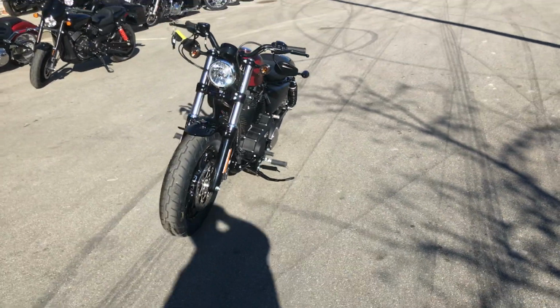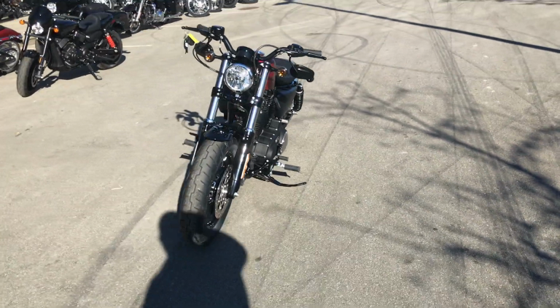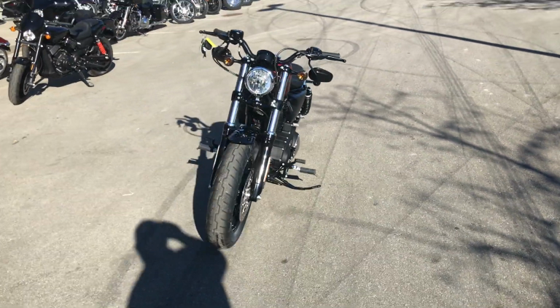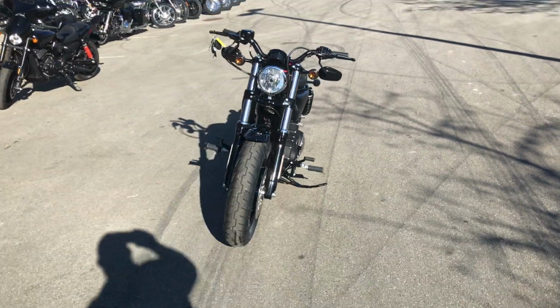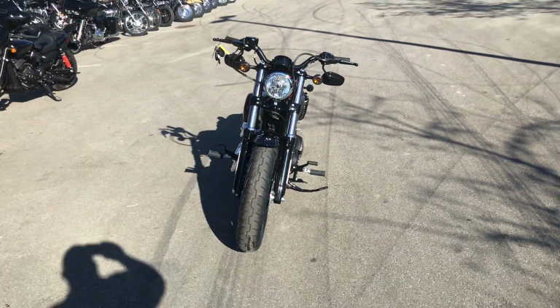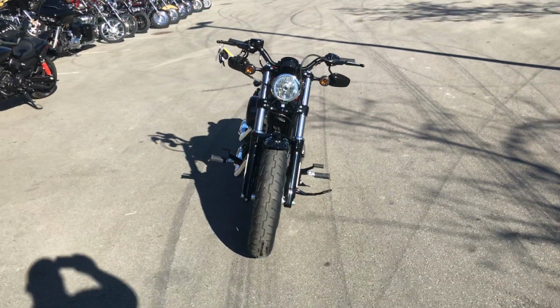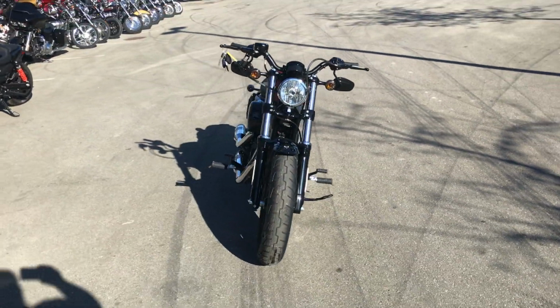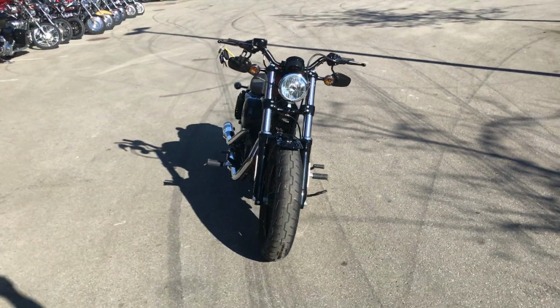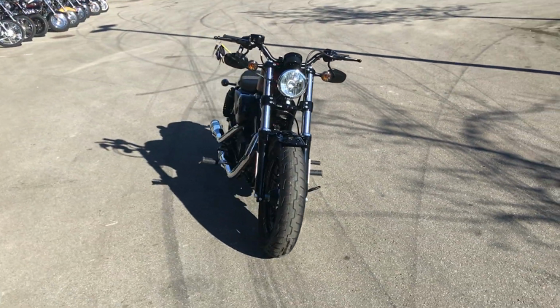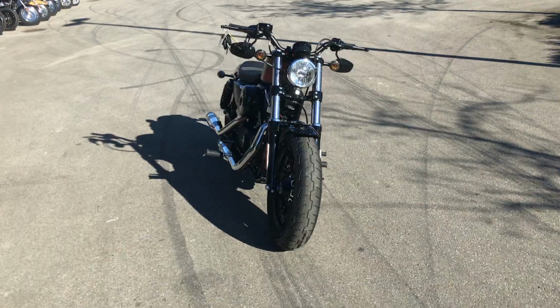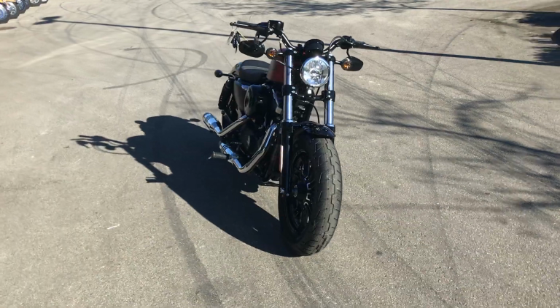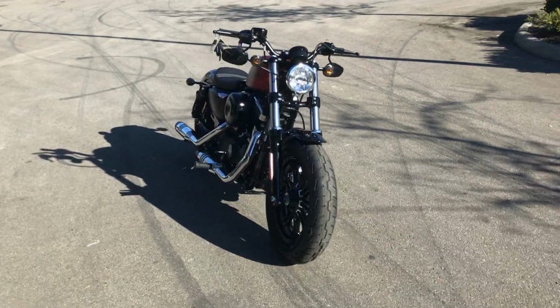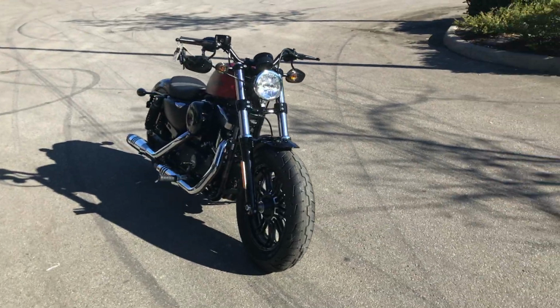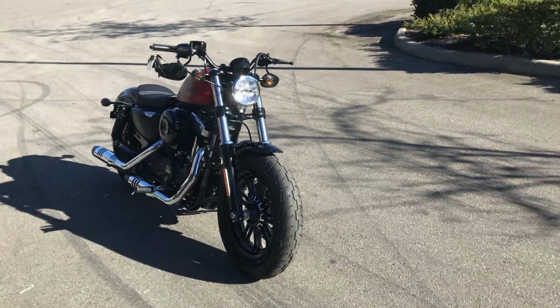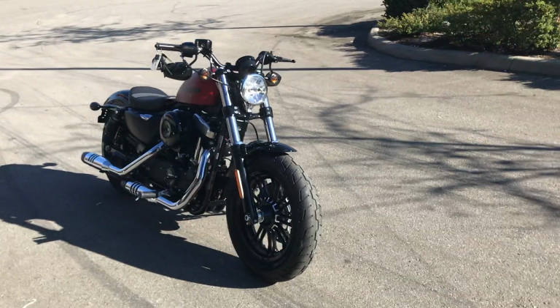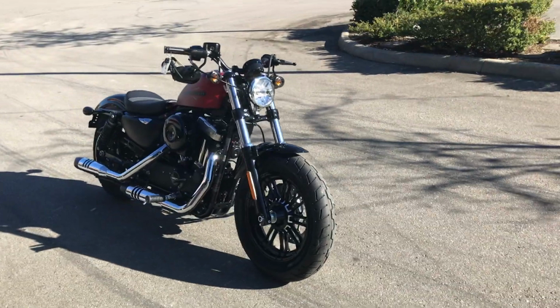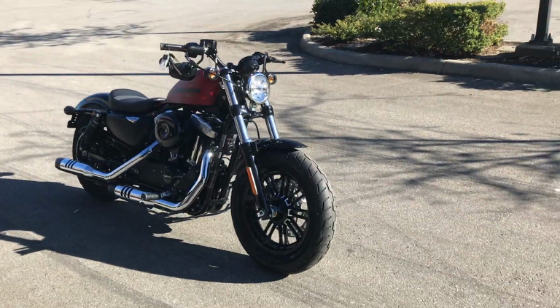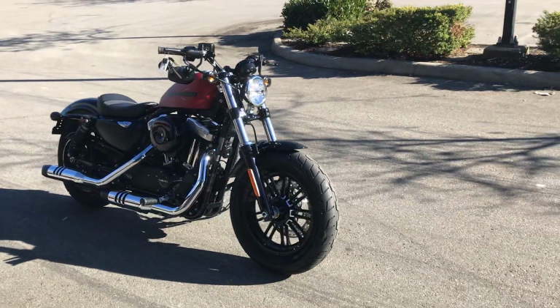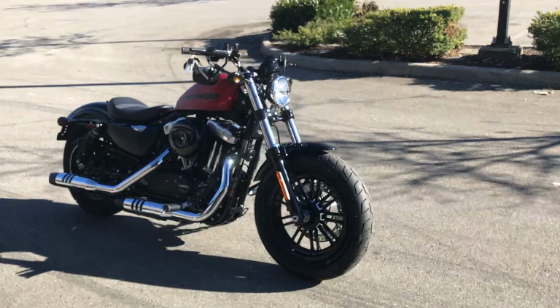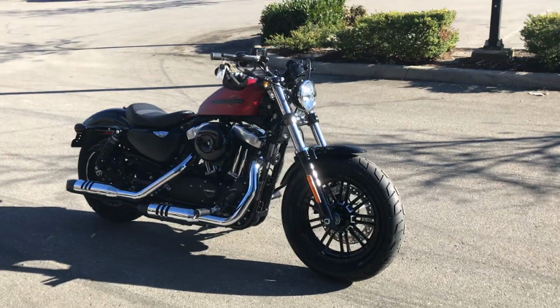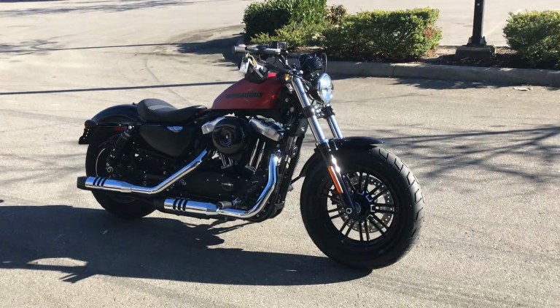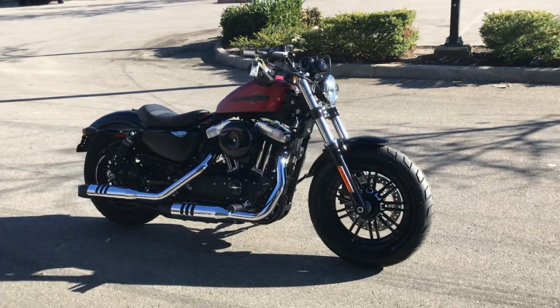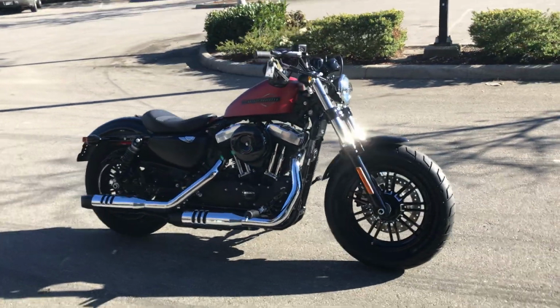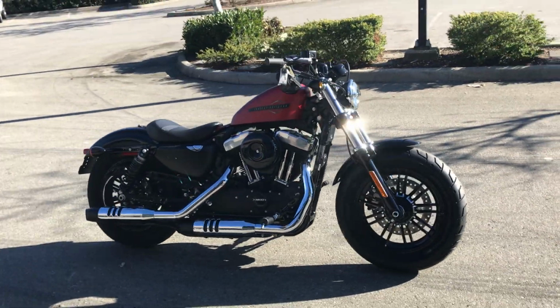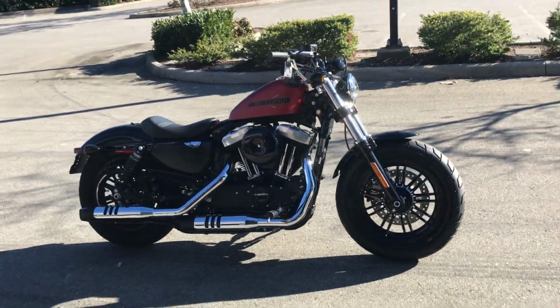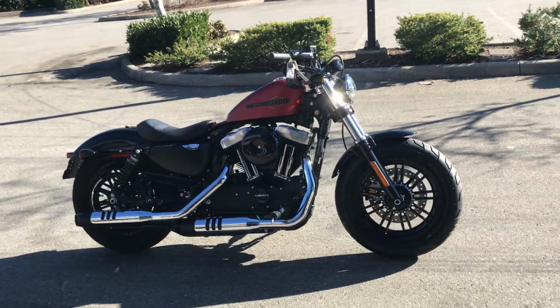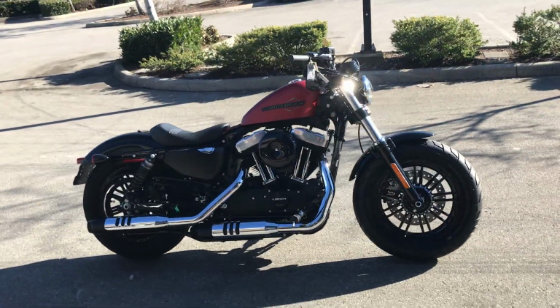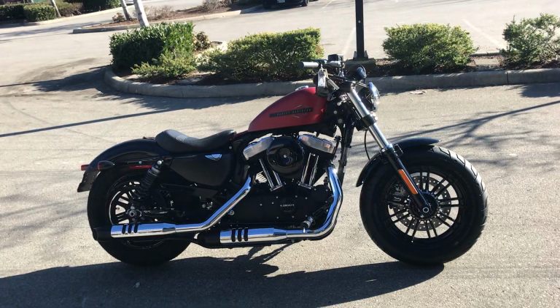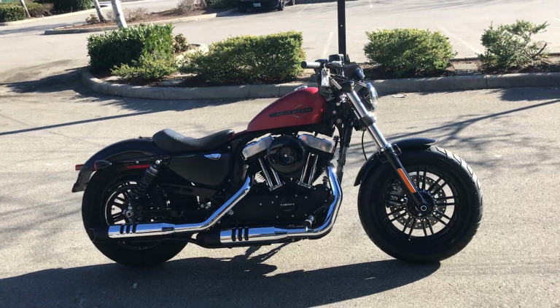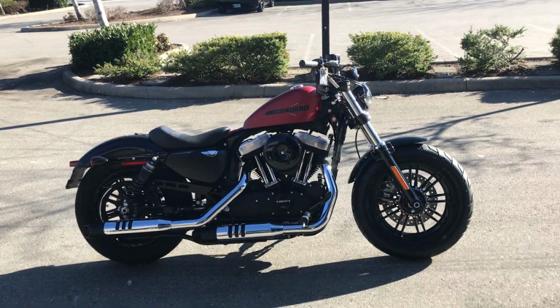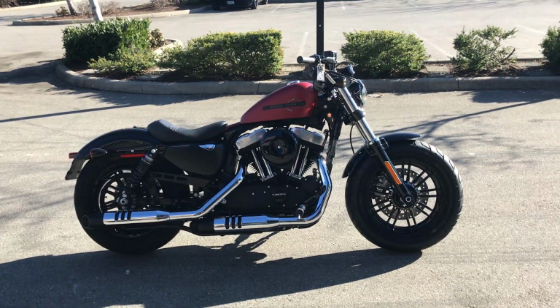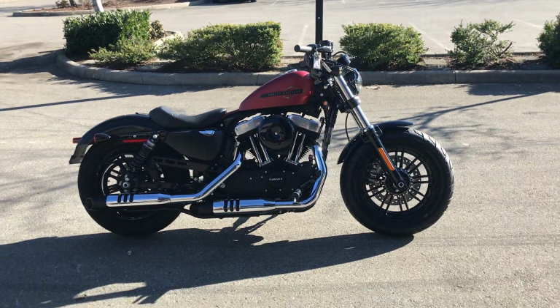If you guys want to take it for a test ride, it is available every day. You're welcome to call us and schedule, or just step in. Come see us at Barnes Harley Davidson.